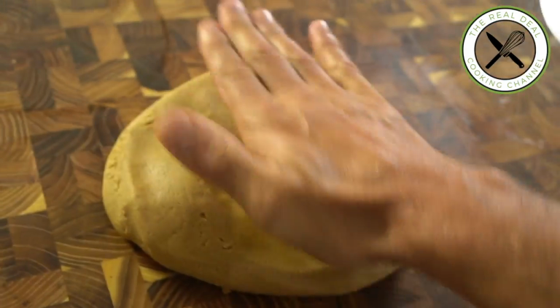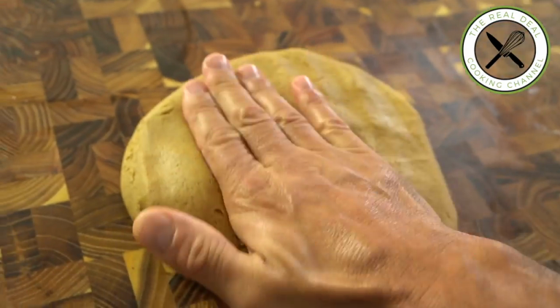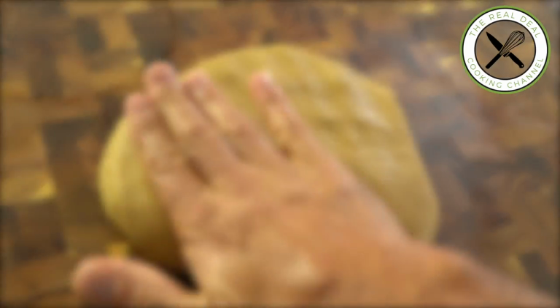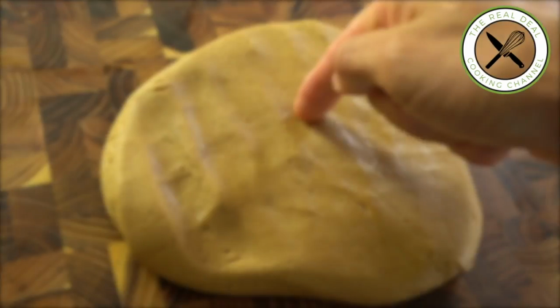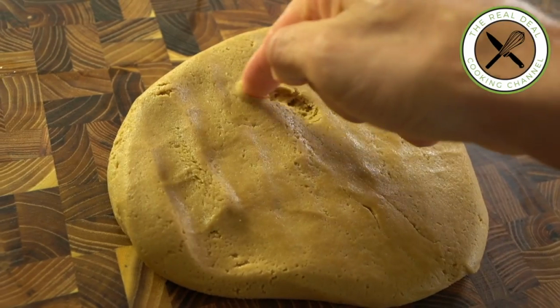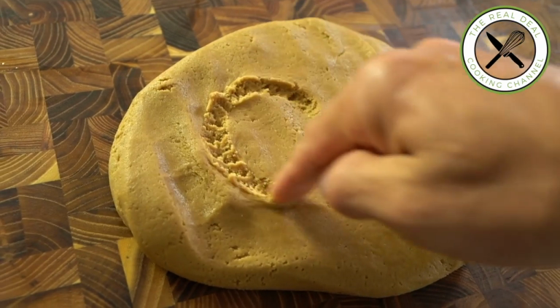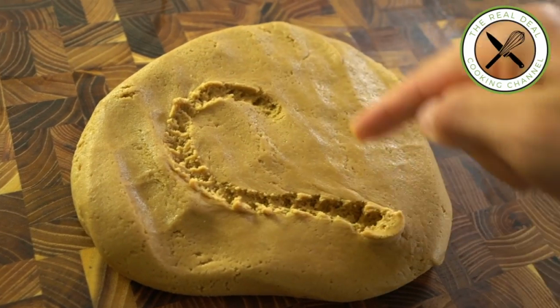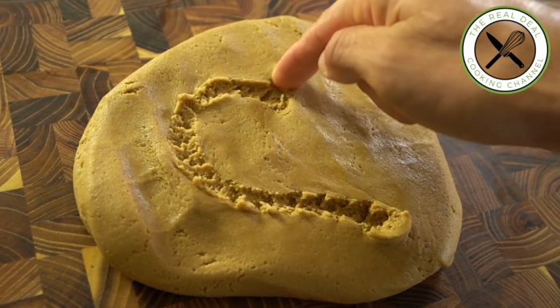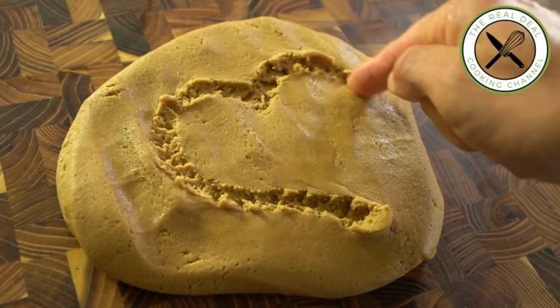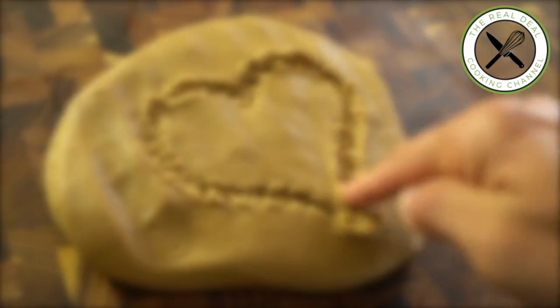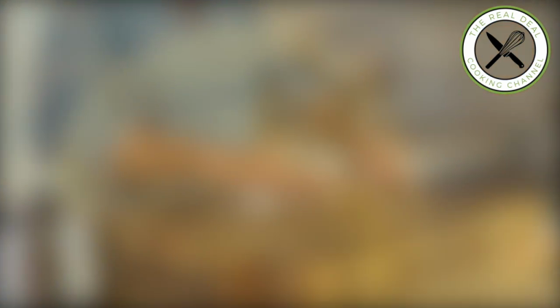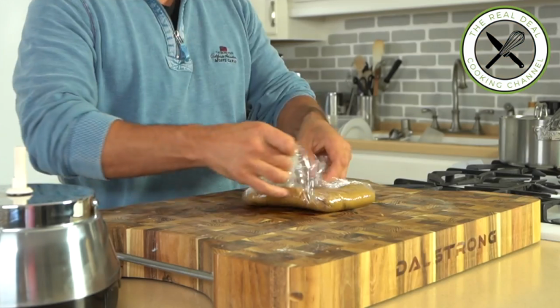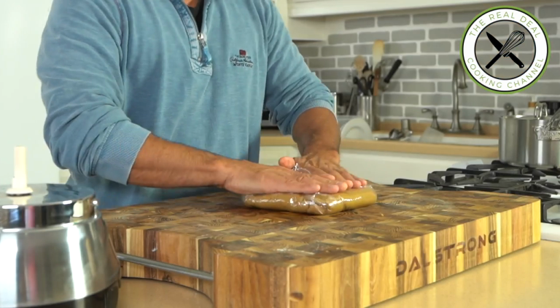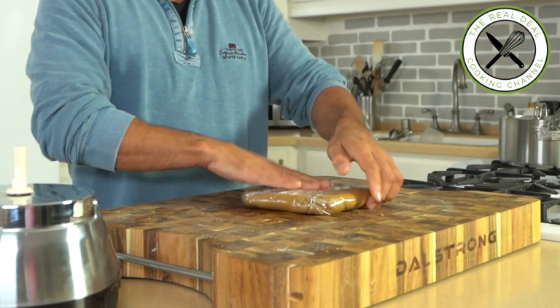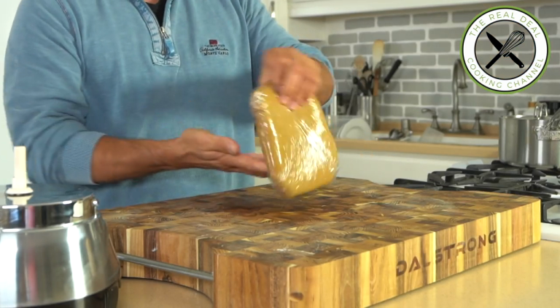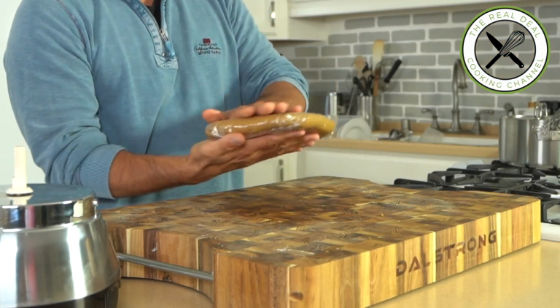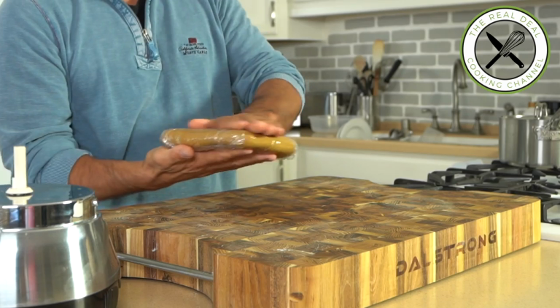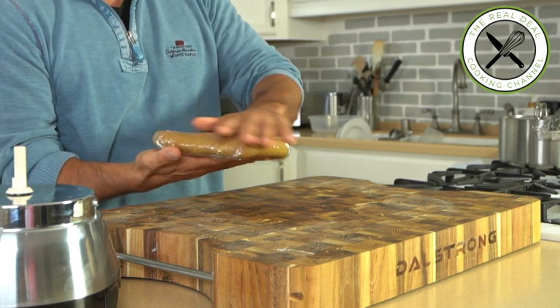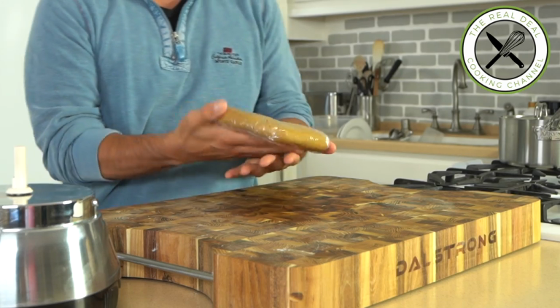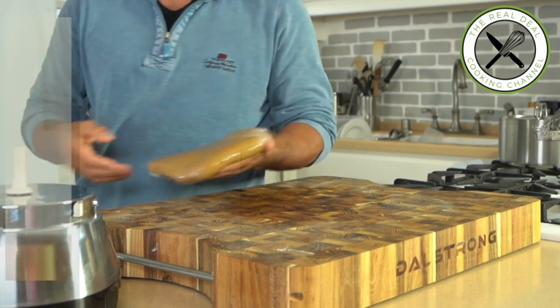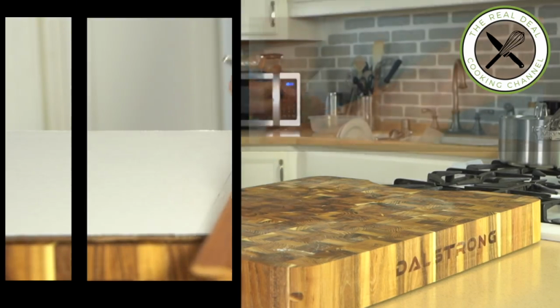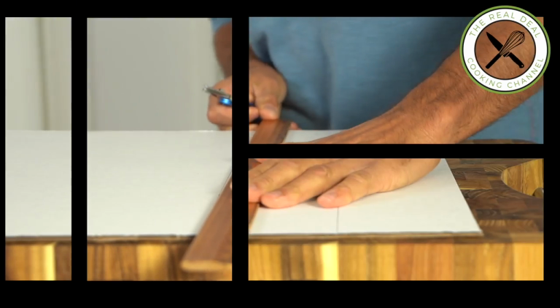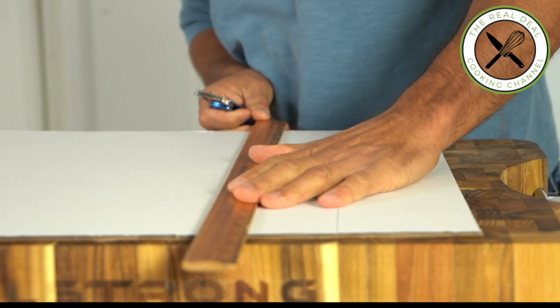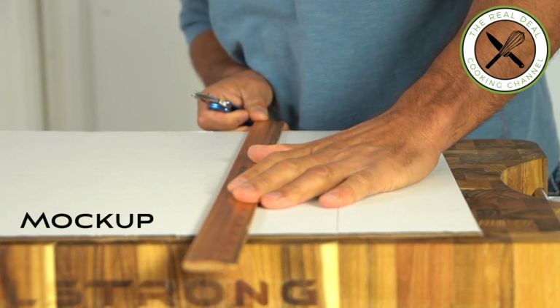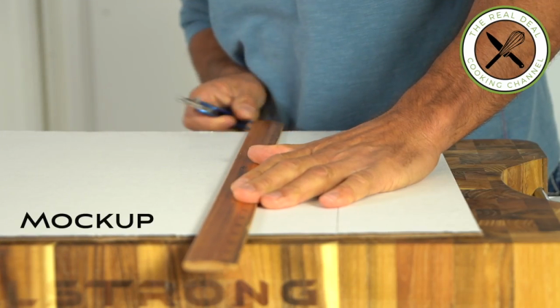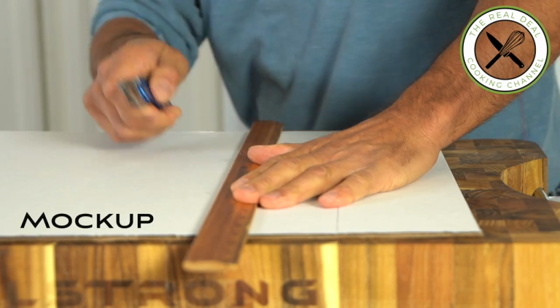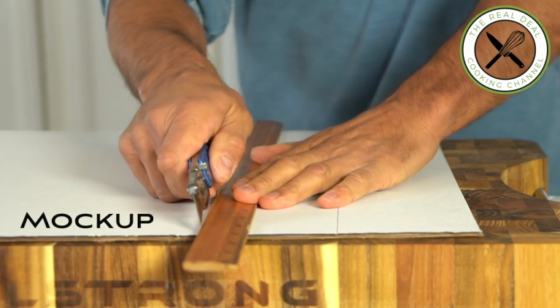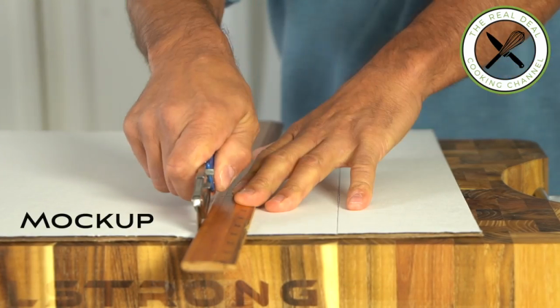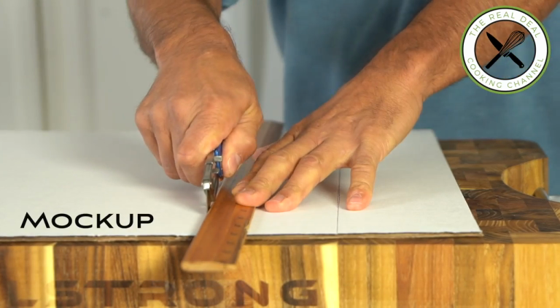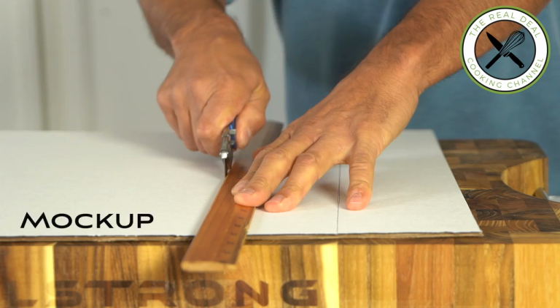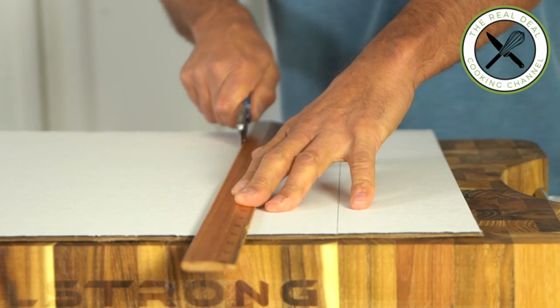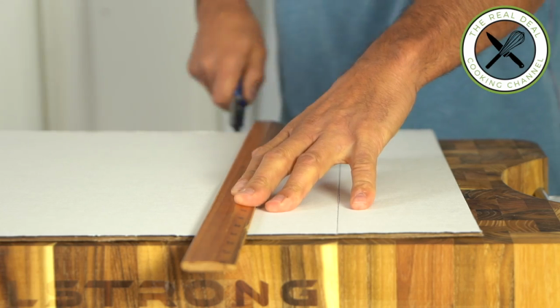Wrap it up and chill. Now we have plenty of time to make a mock-up of your gingerbread house out of paperboard.